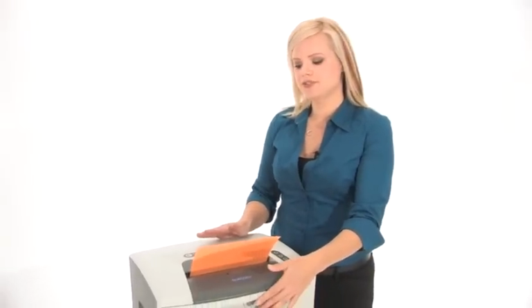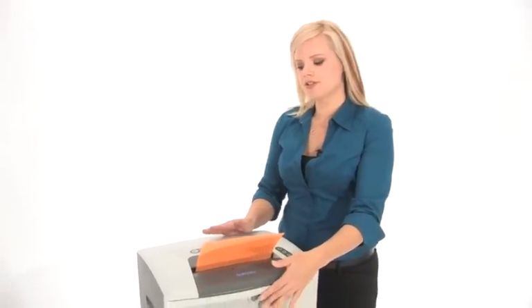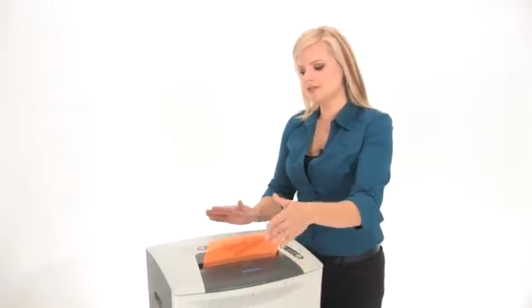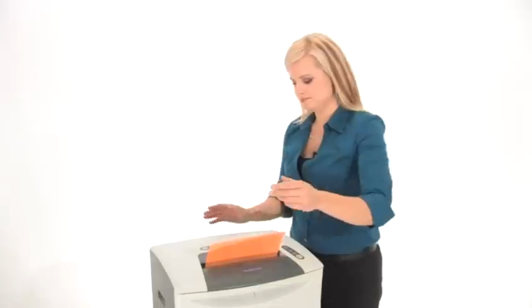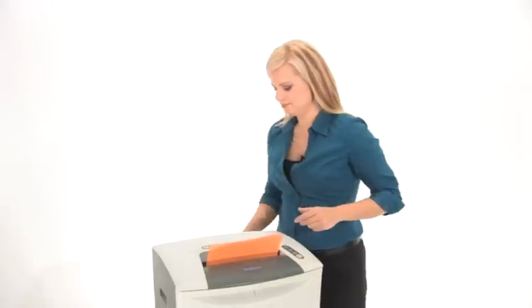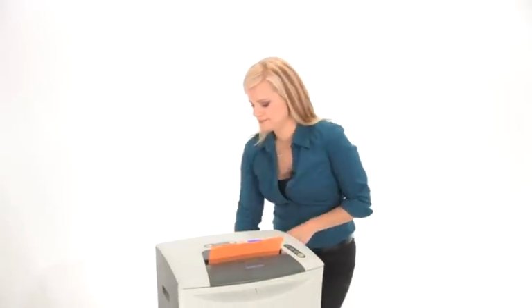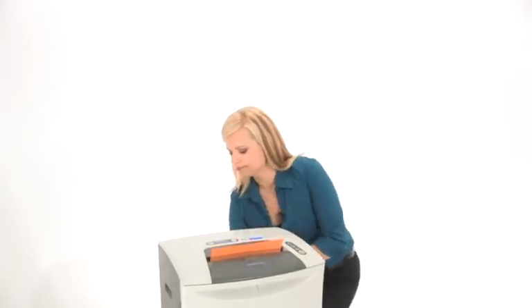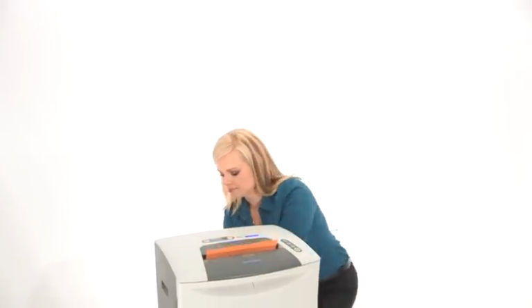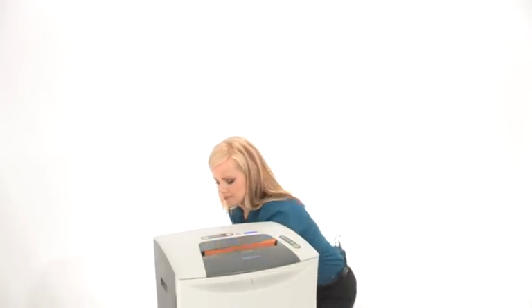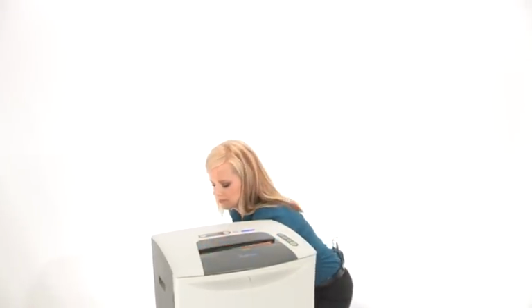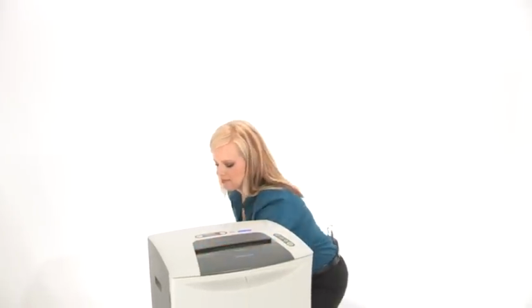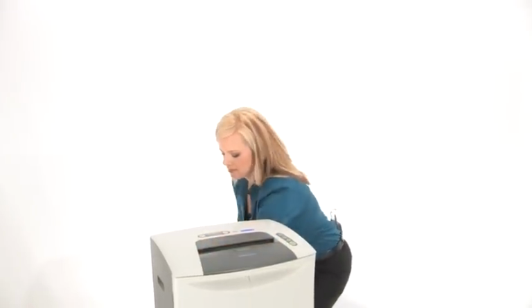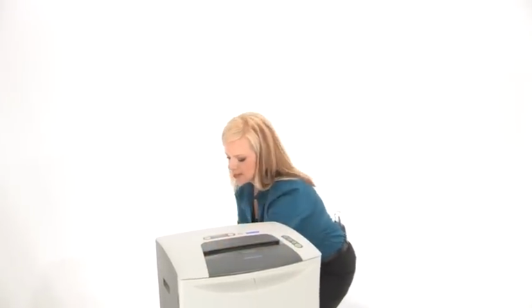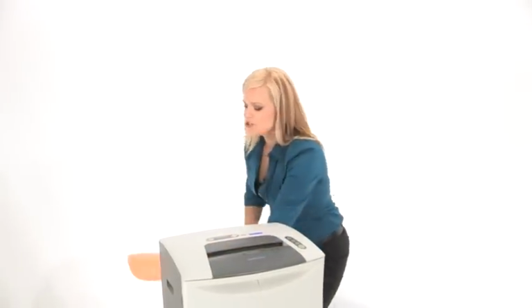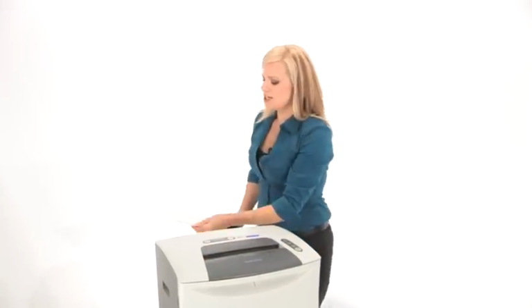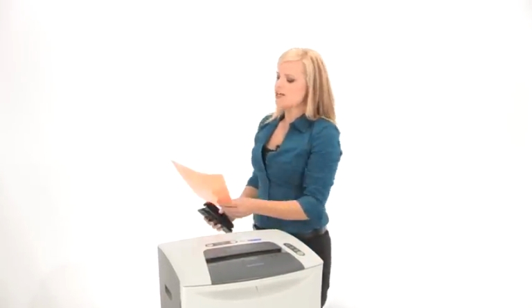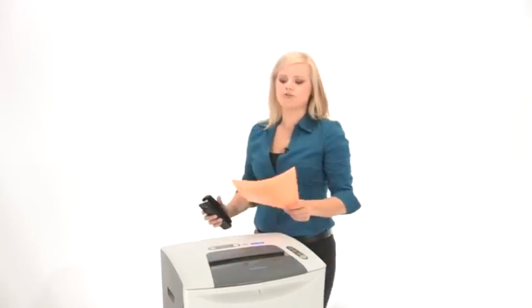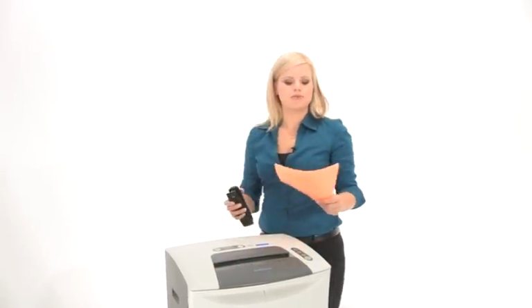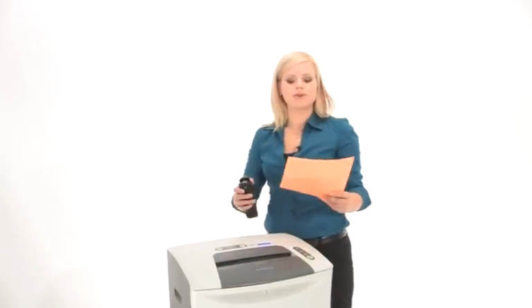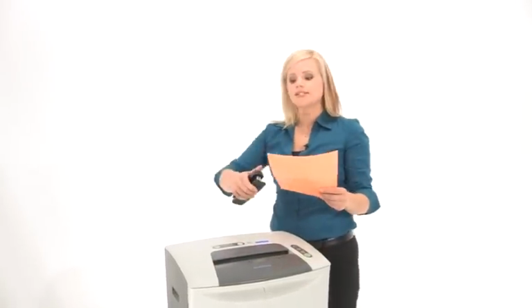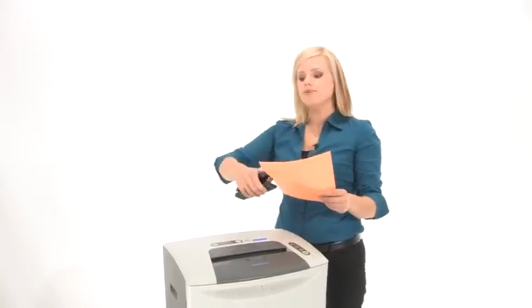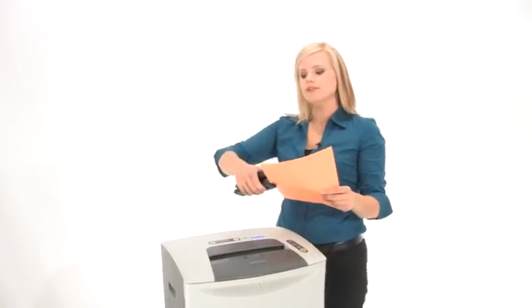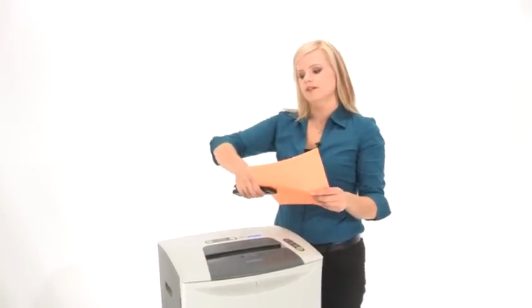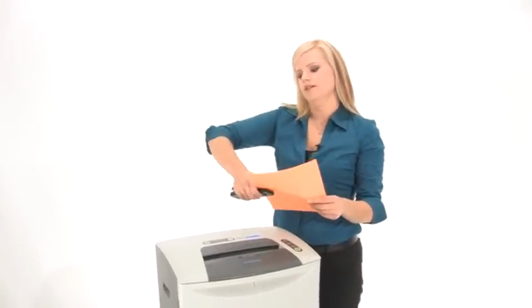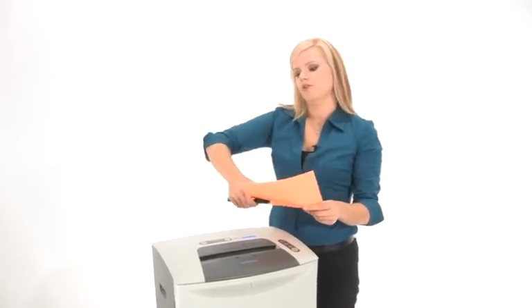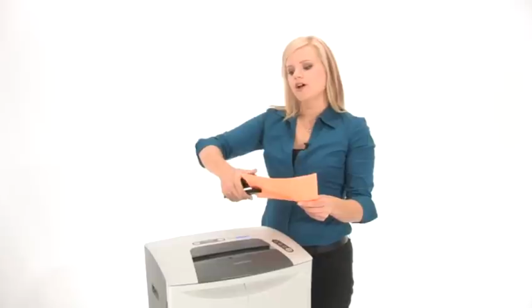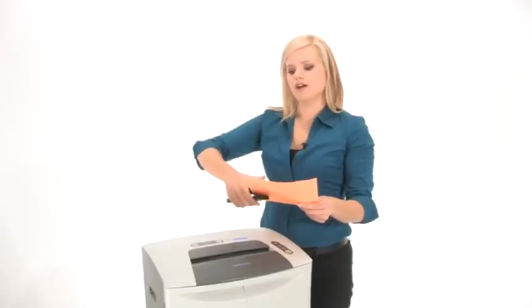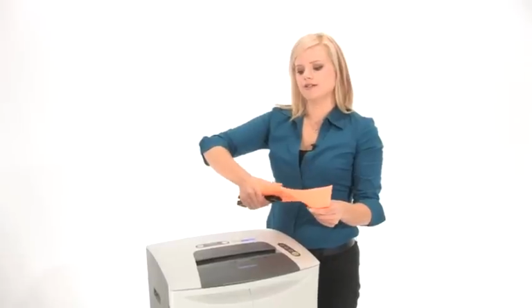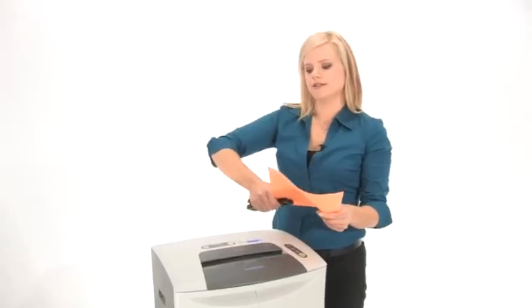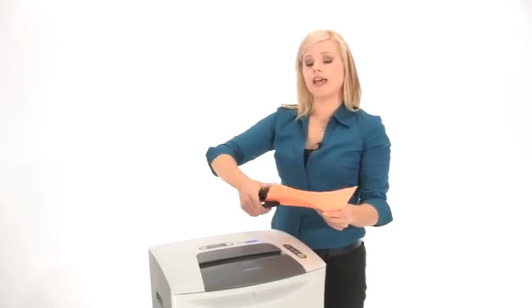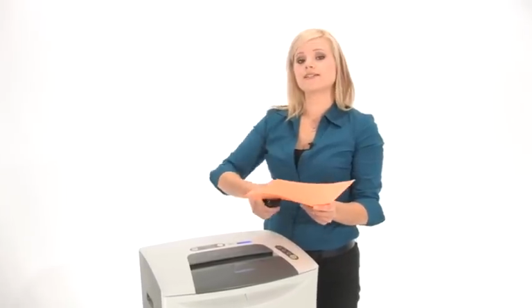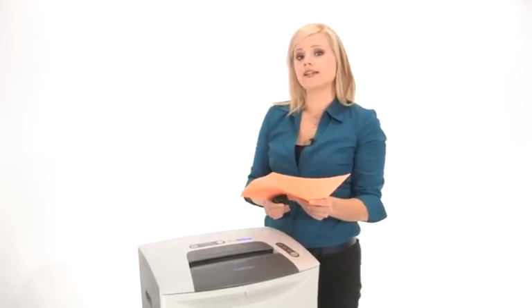Let's do it. This machine can shred through staples, credit cards, and CDs.